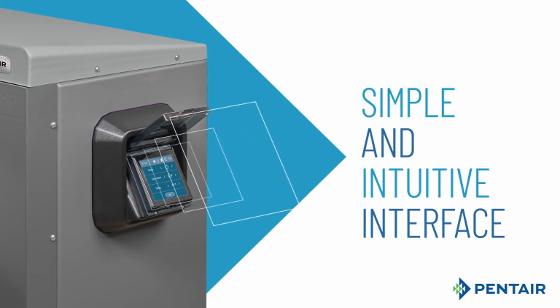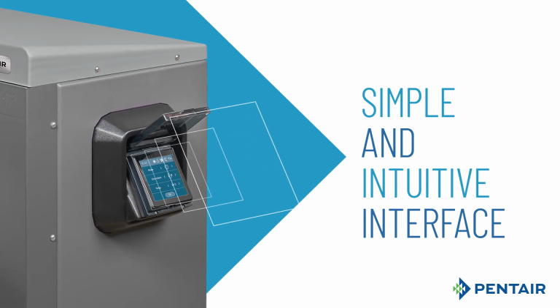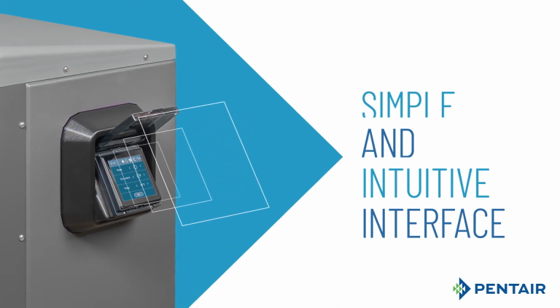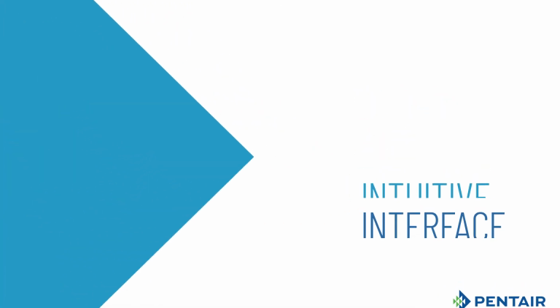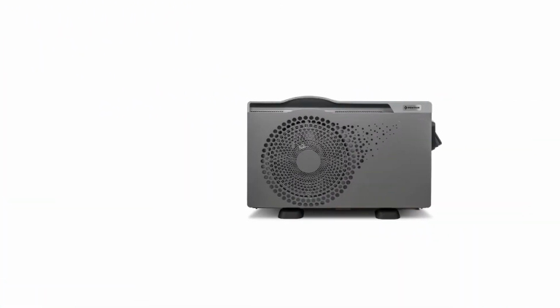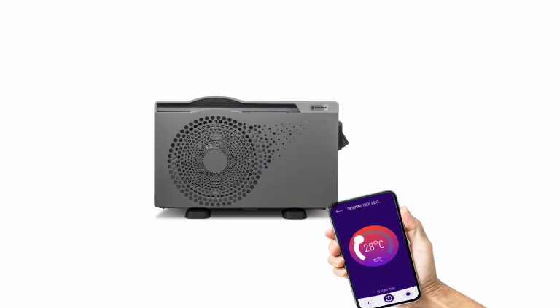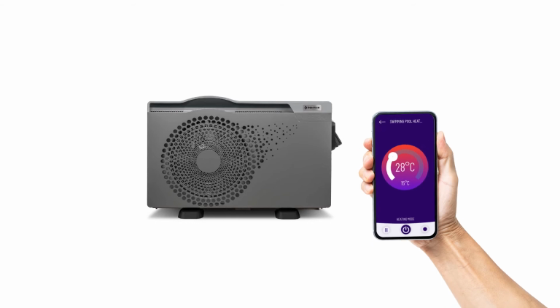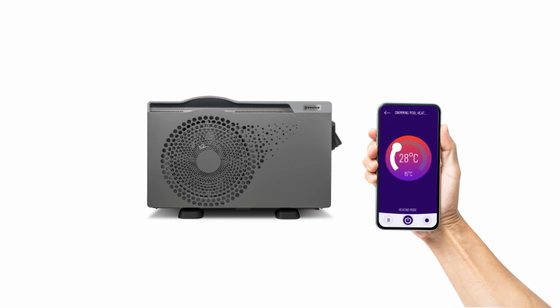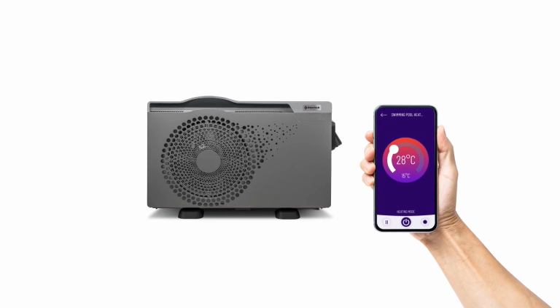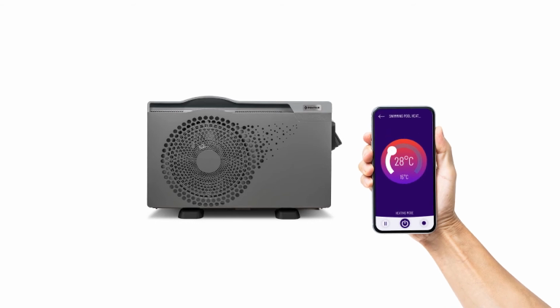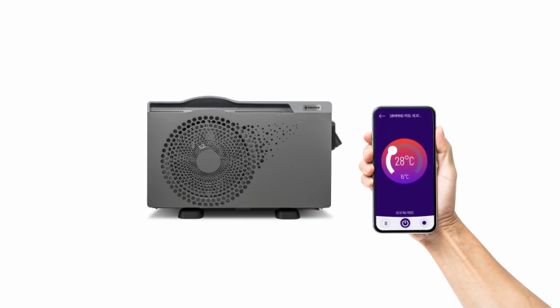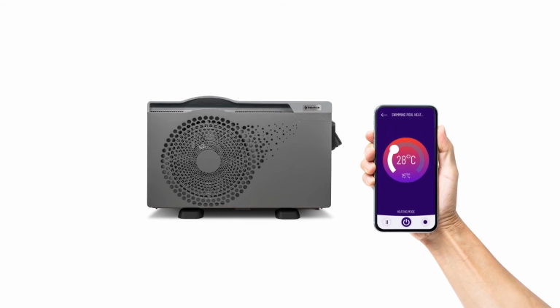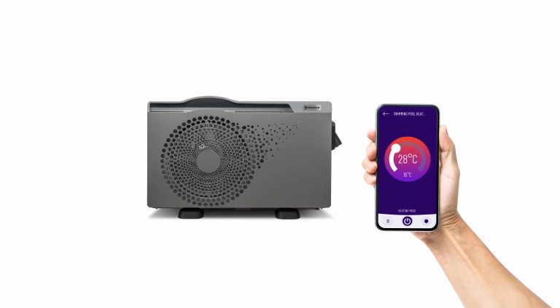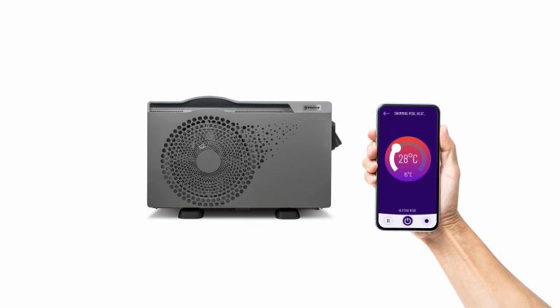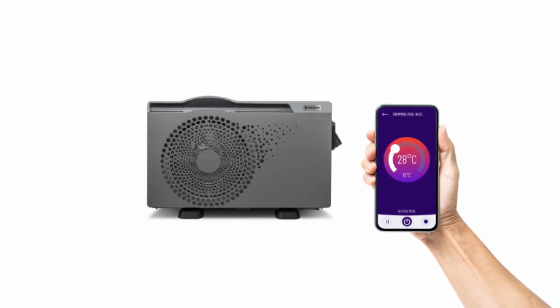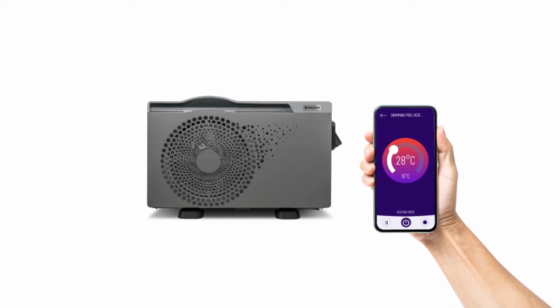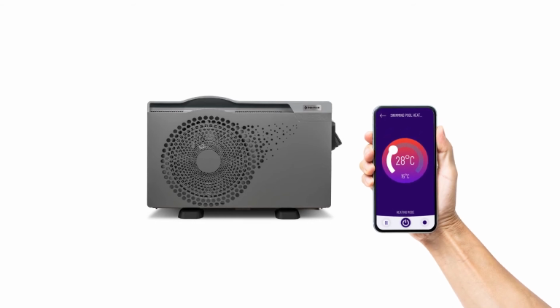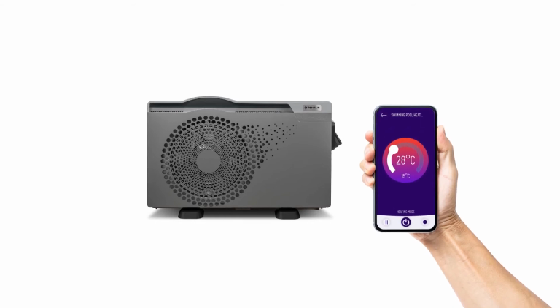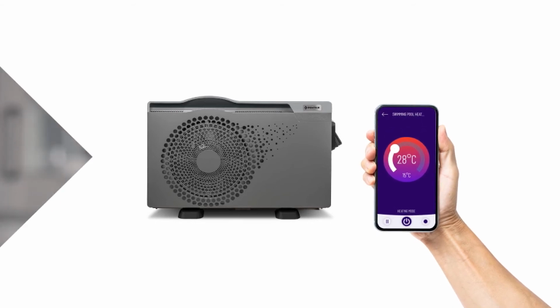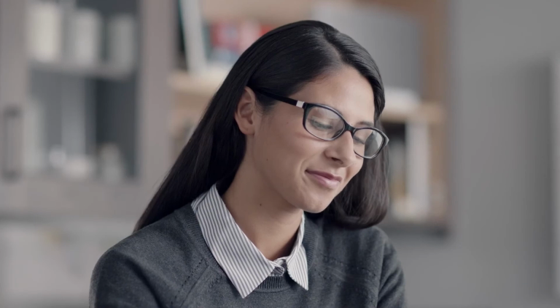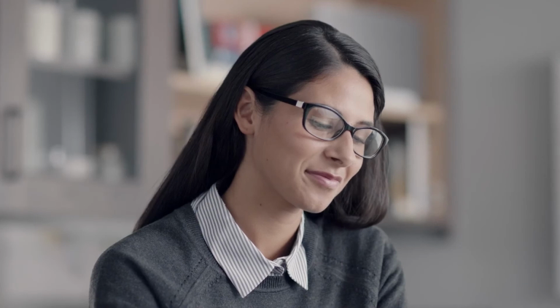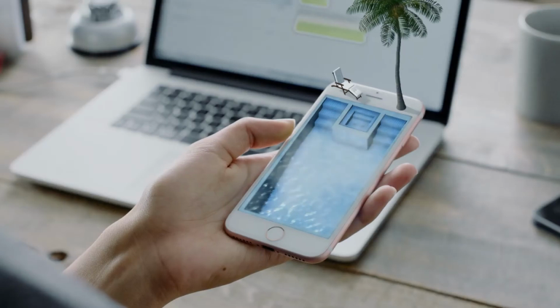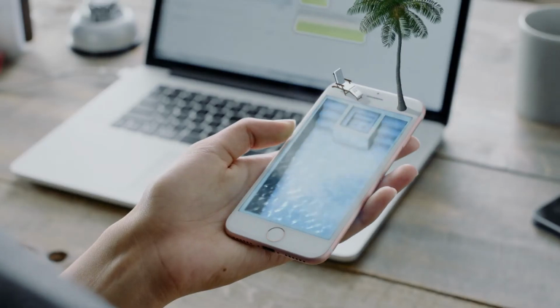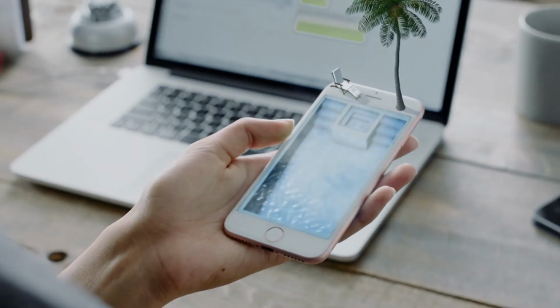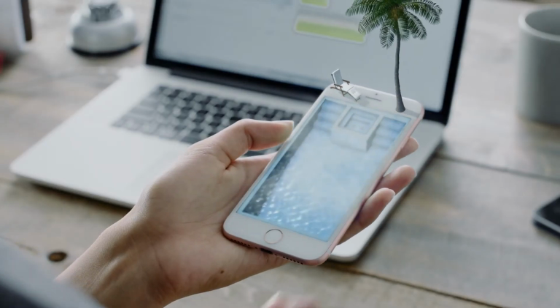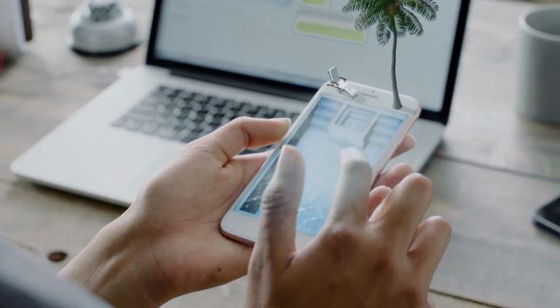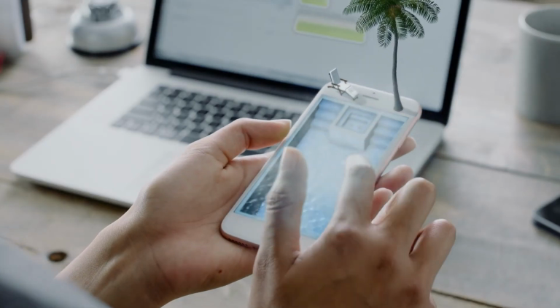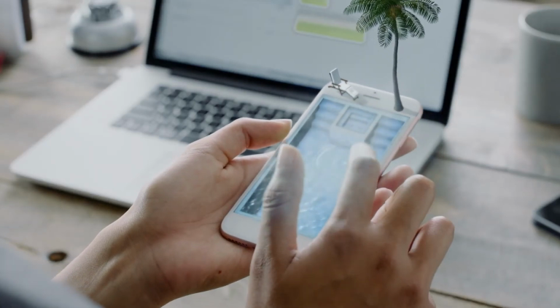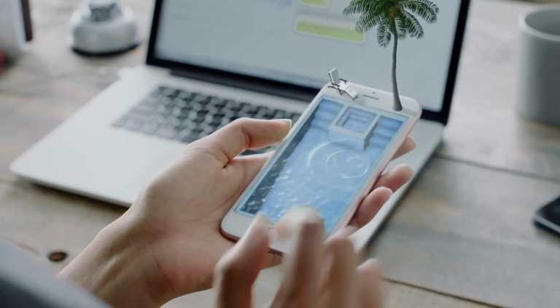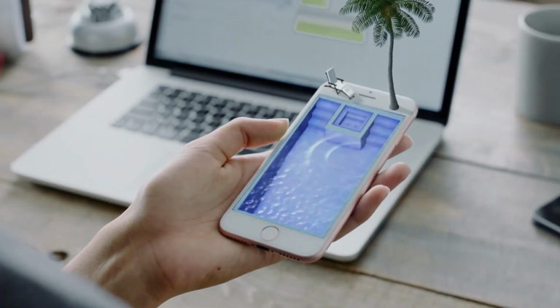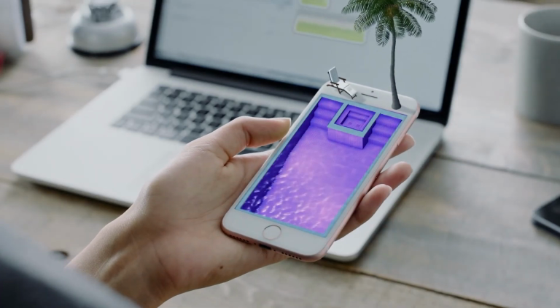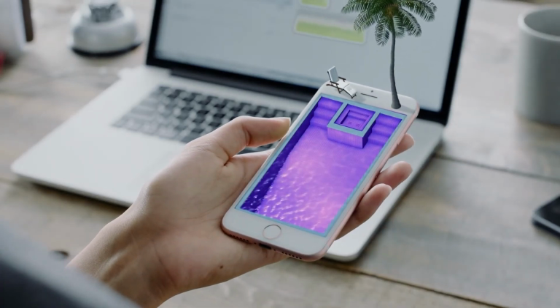Simple and easy to use, thanks to the TFT screen which is Wi-Fi enabled, so you can also set the desired temperature from your smartphone wherever you are. It is compatible with pool automation systems or with Penter automation systems, allowing operation and diagnostics.